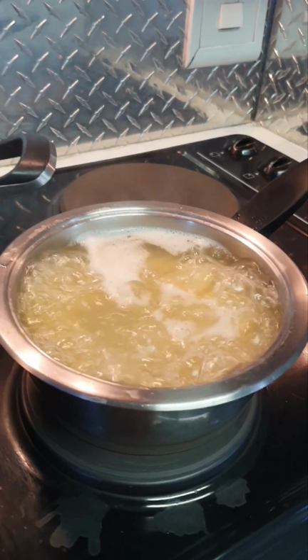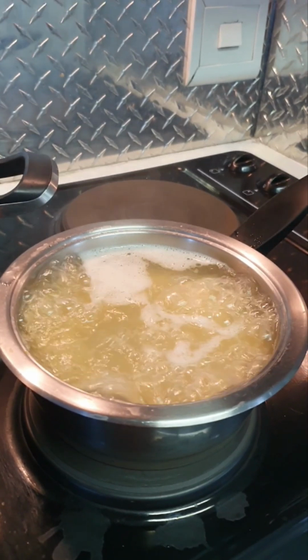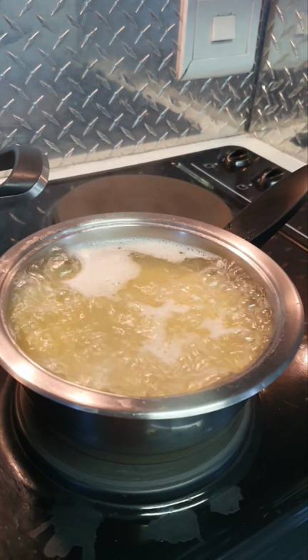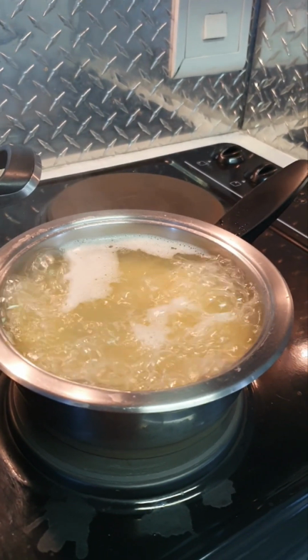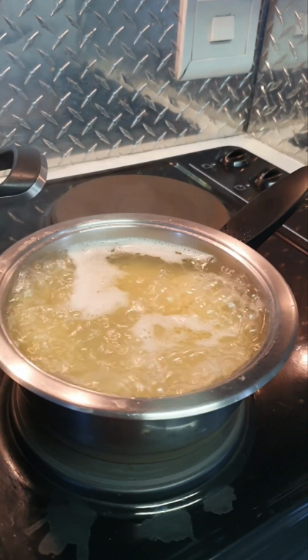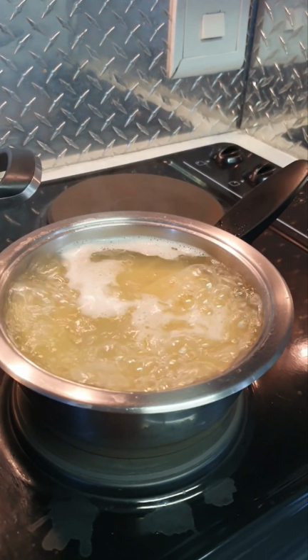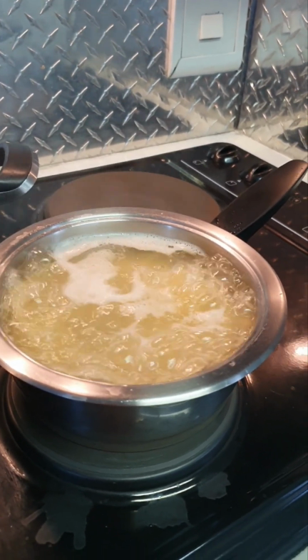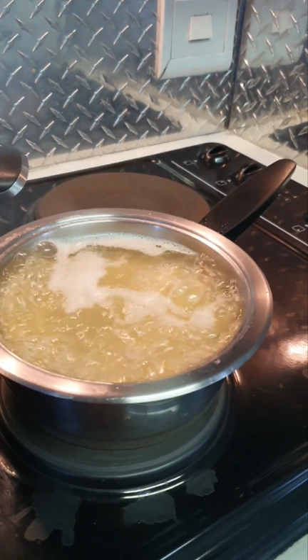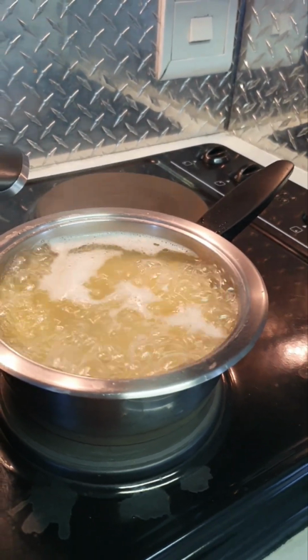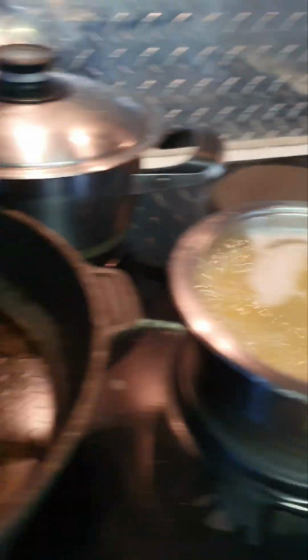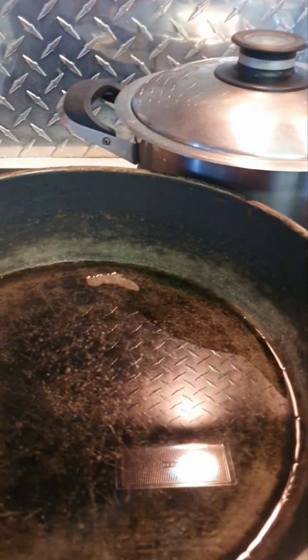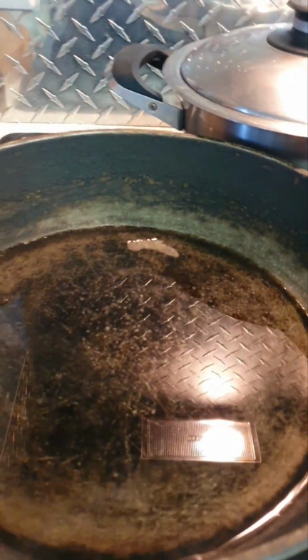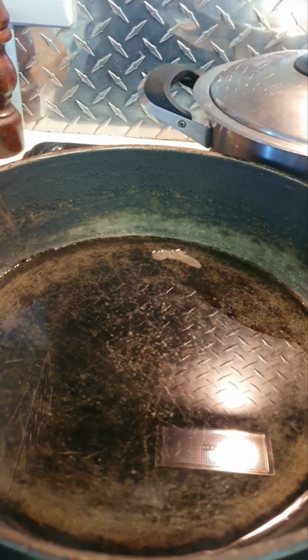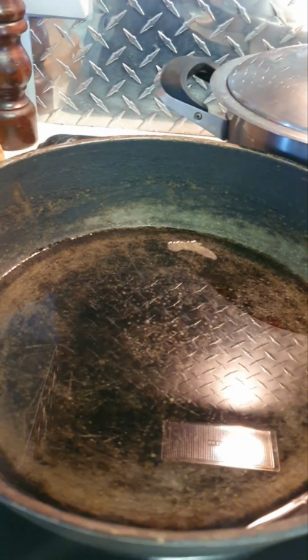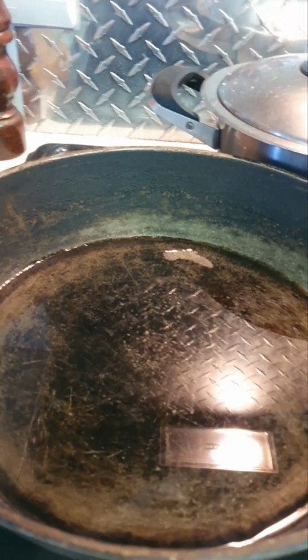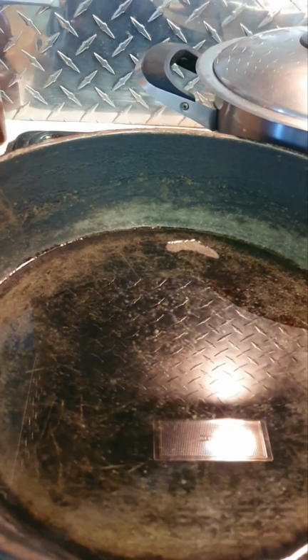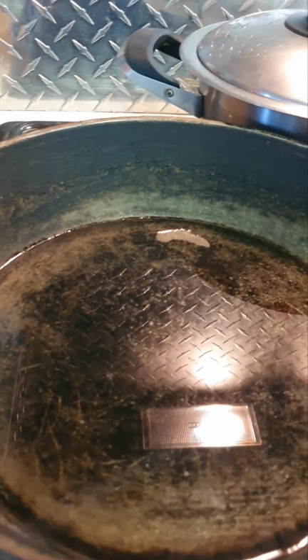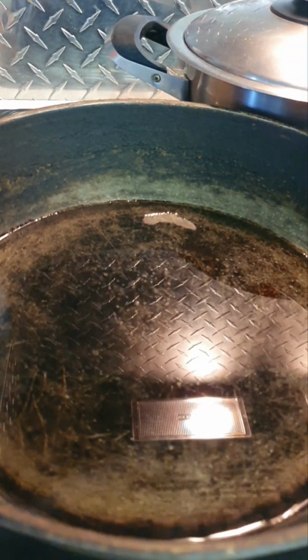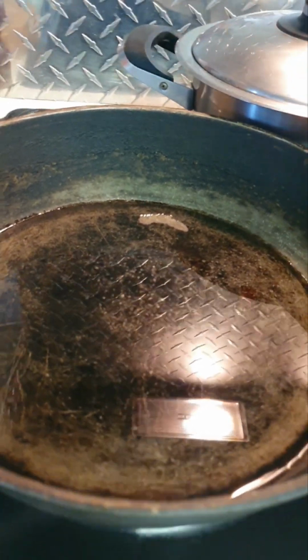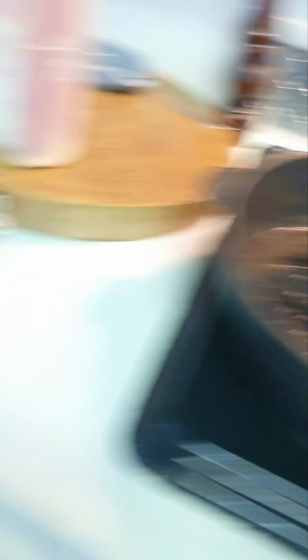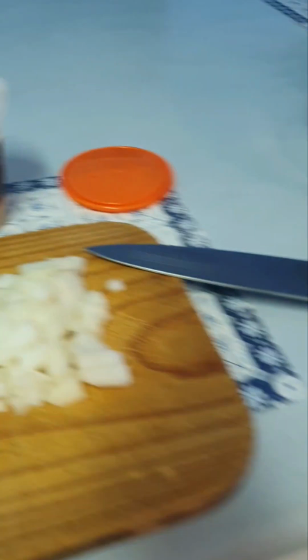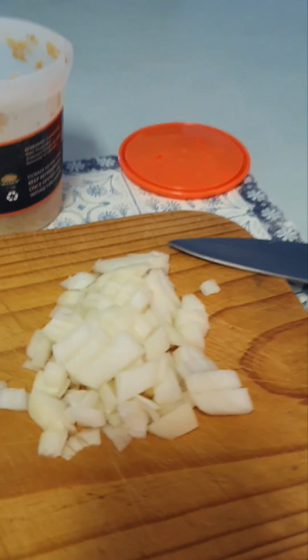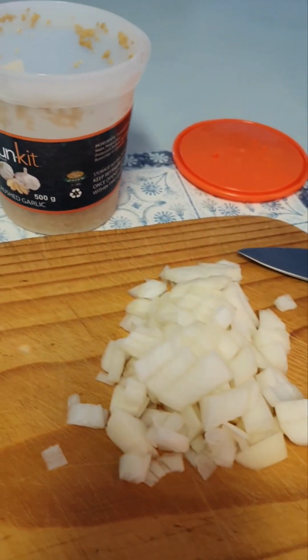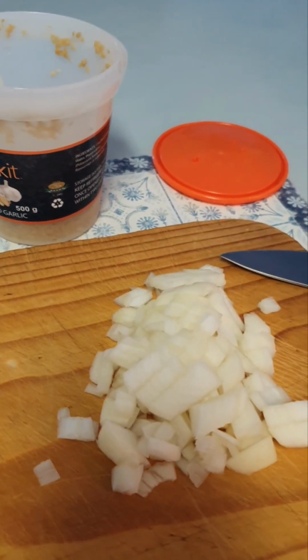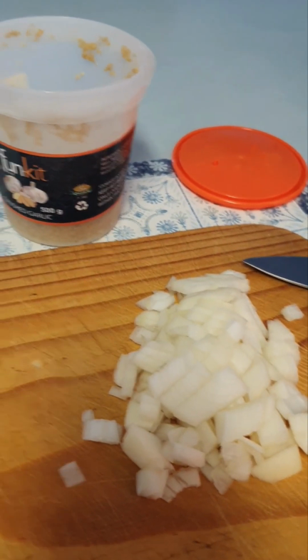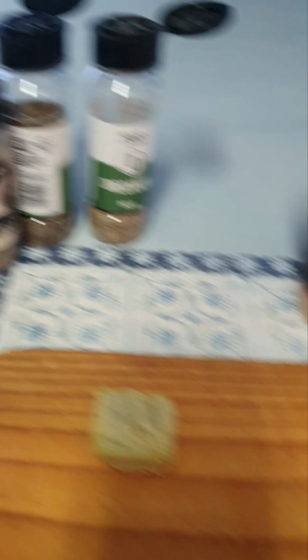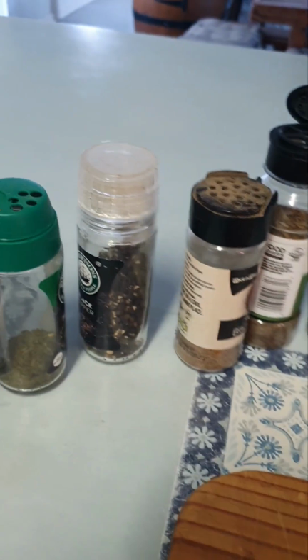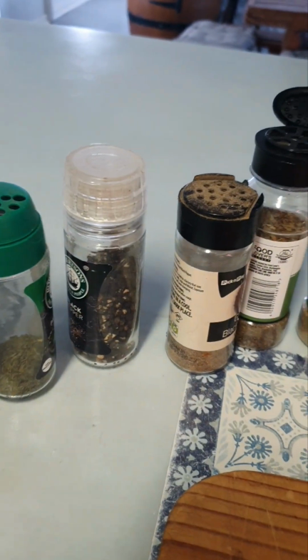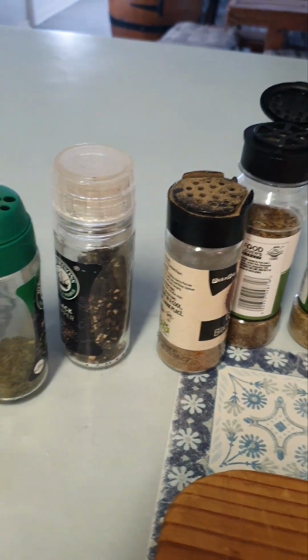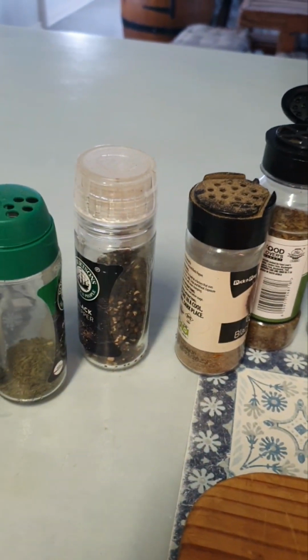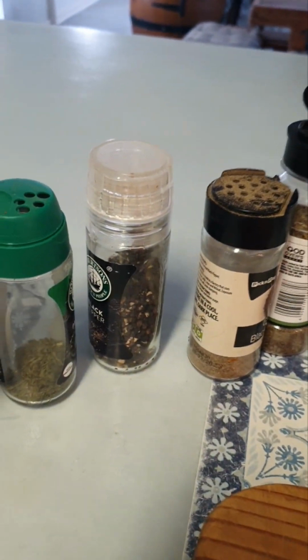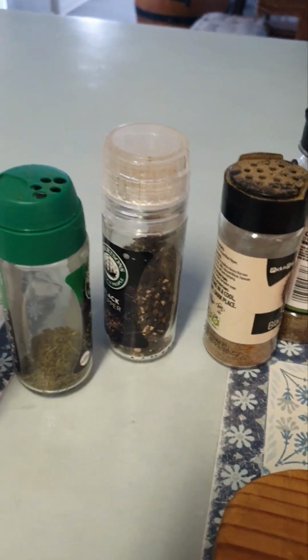A little bit of oil and salt — boil it to your satisfaction. And some oil to cover the bottom of my favourite pan. I've chopped some onions and the spices I'm going to use. Cracked black pepper,